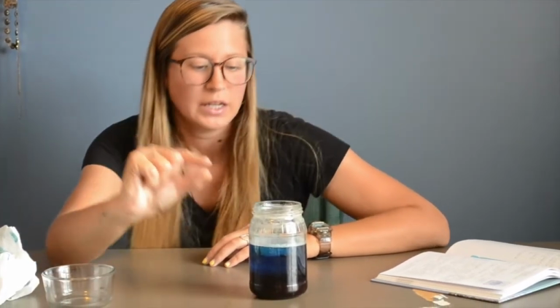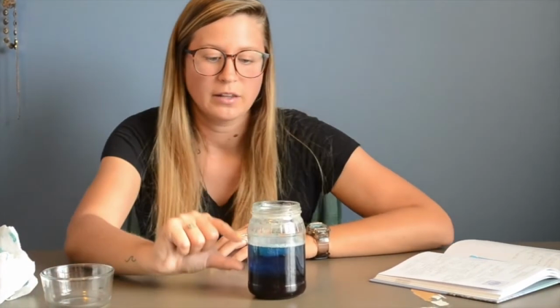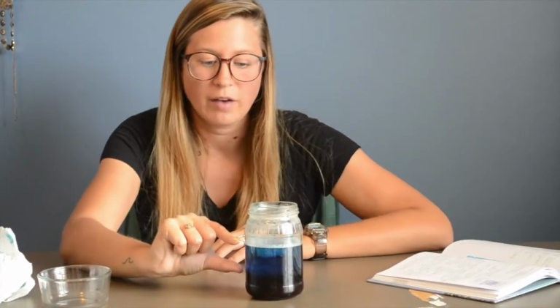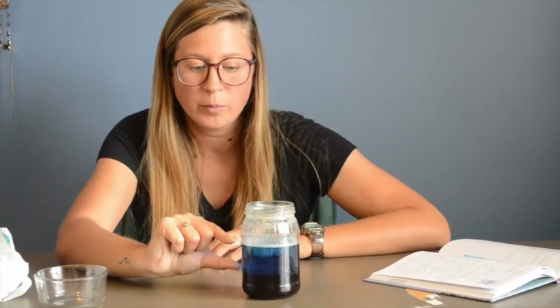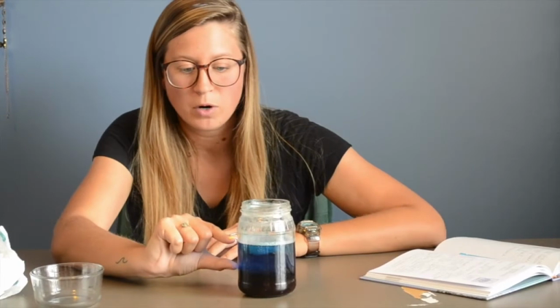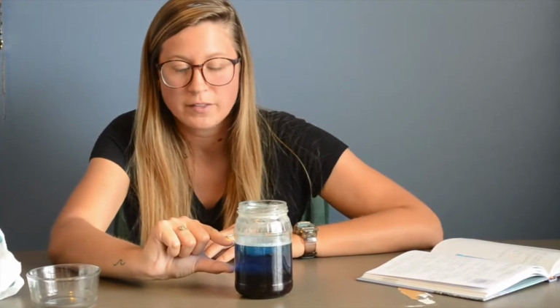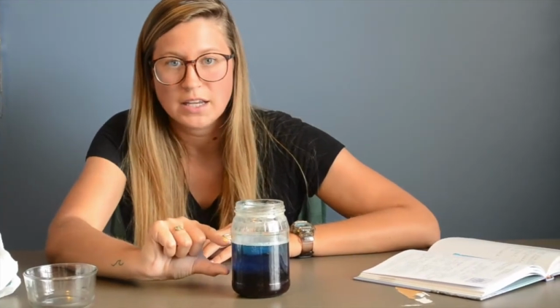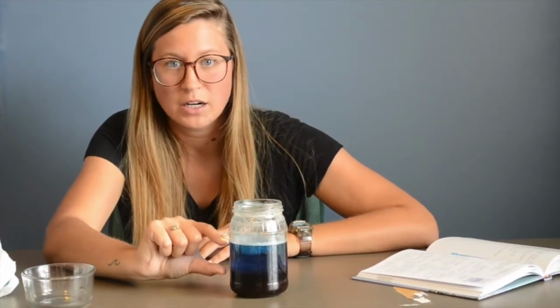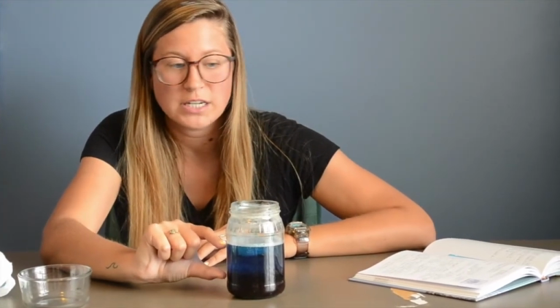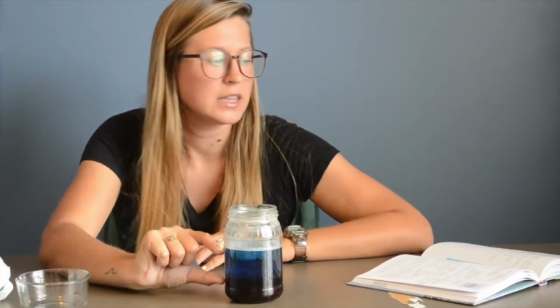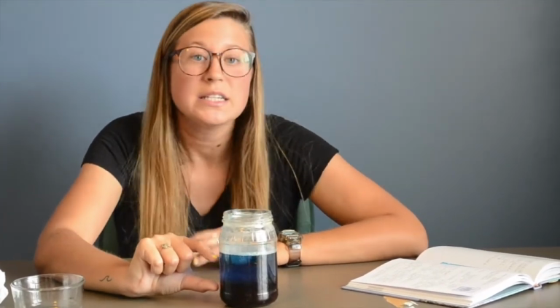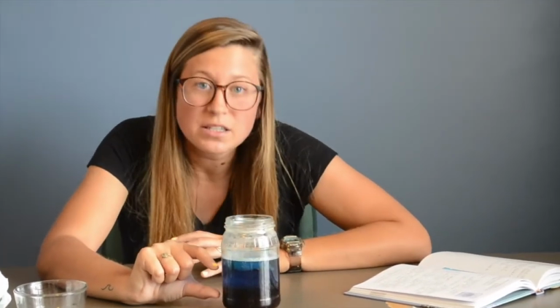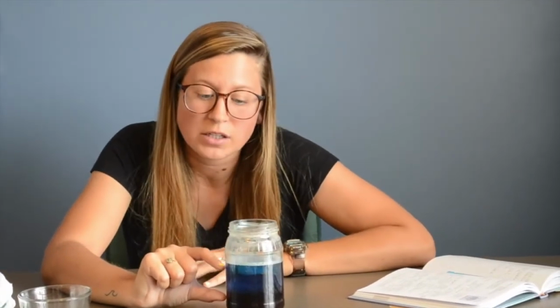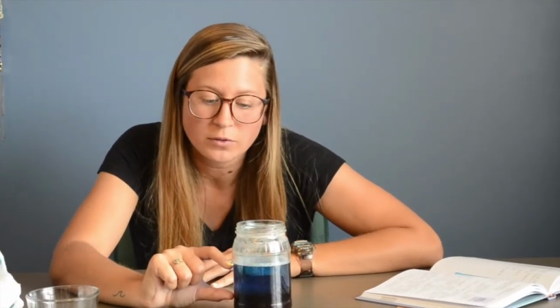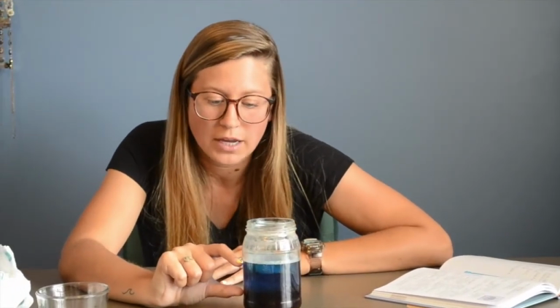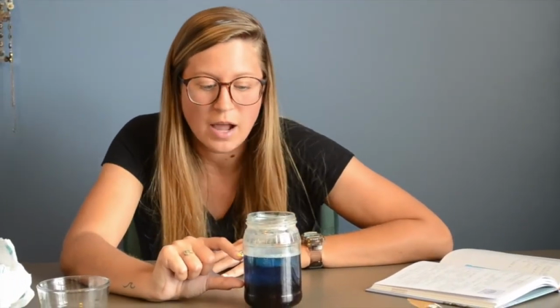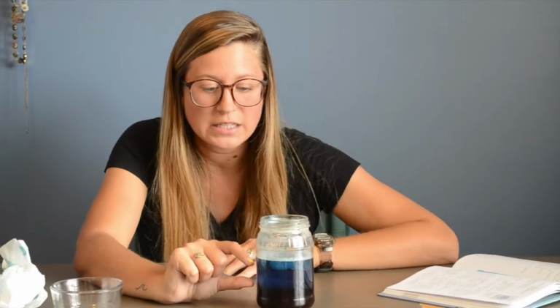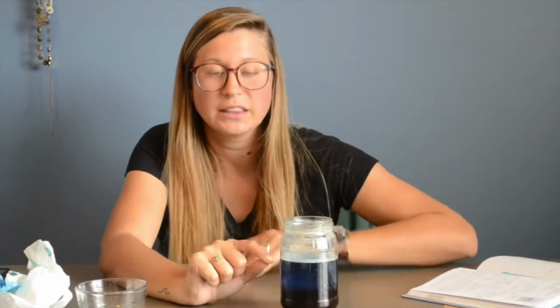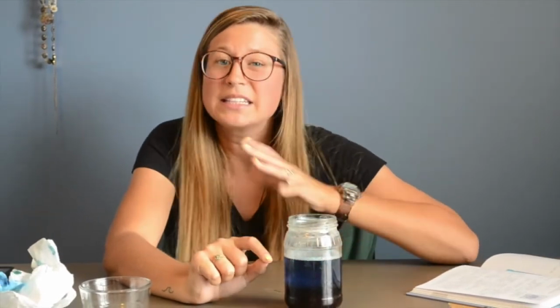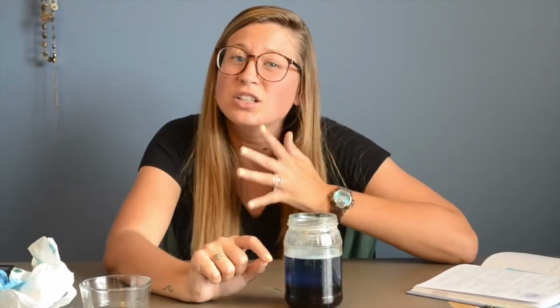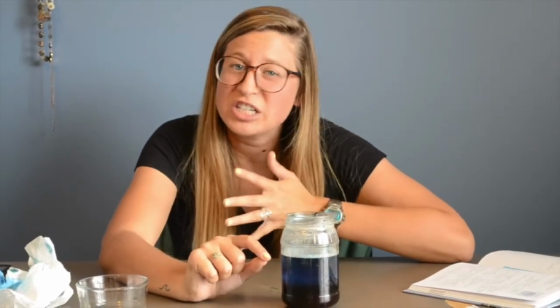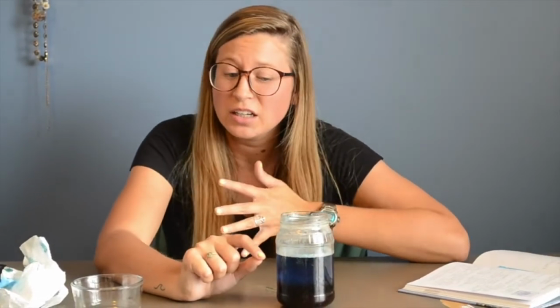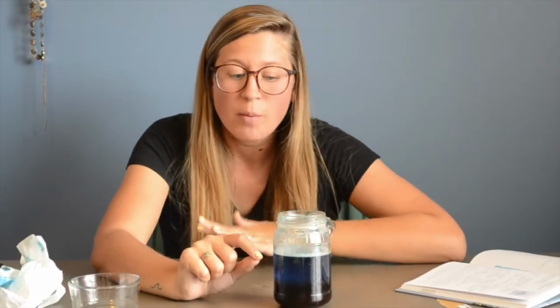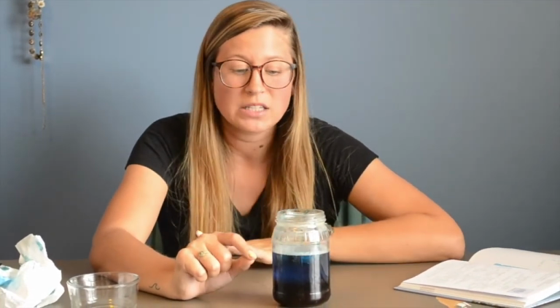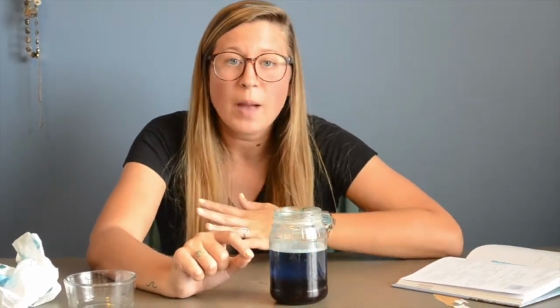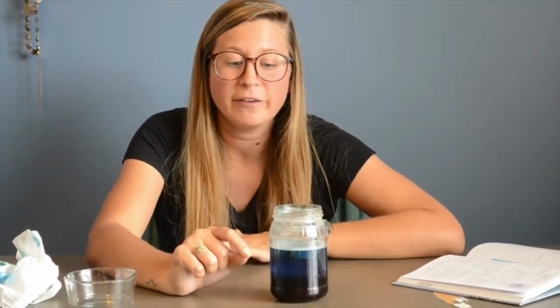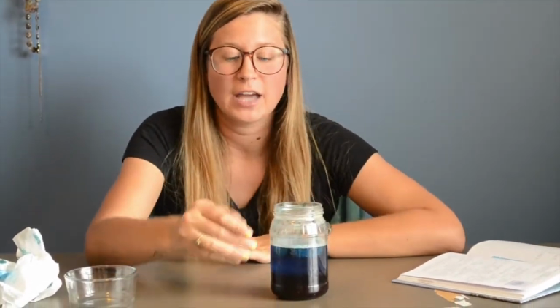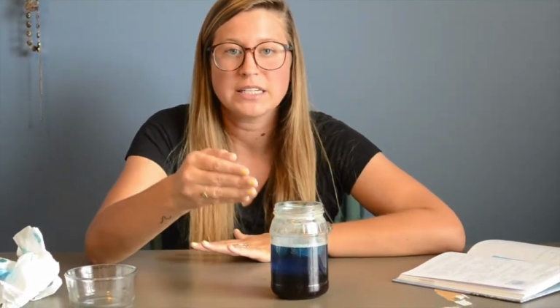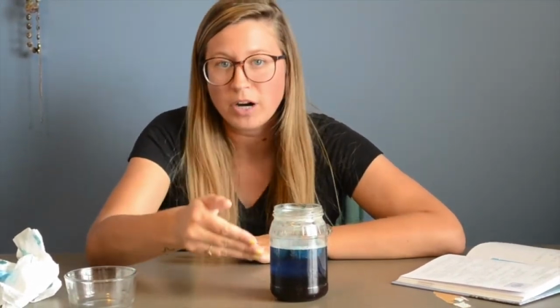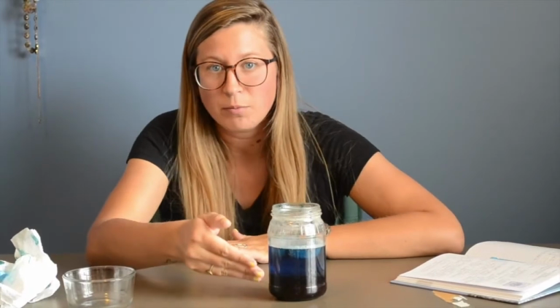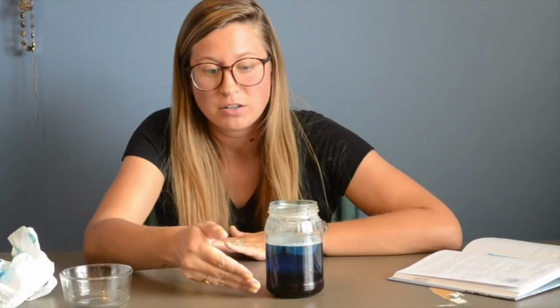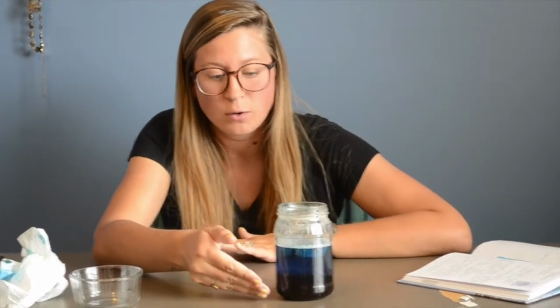Then we have a little bit more of this second layer, which is the dysphotic zone. That means that light is still reaching here, but it is rapidly fading as you get deeper and deeper into the ocean.